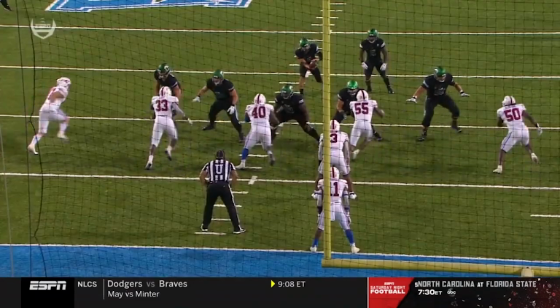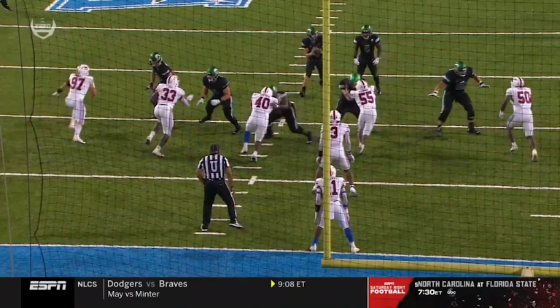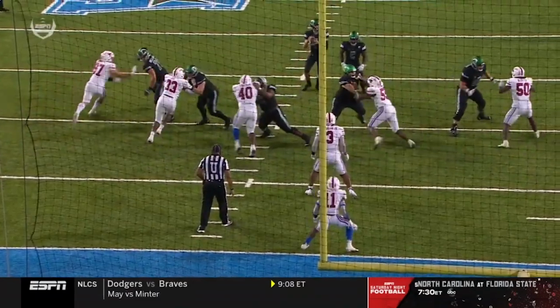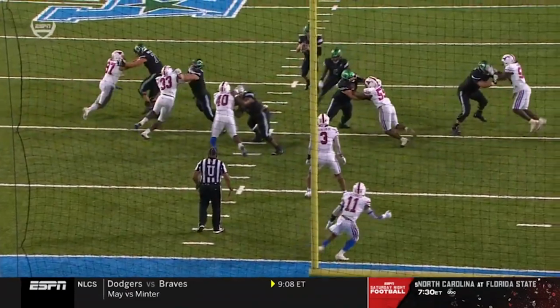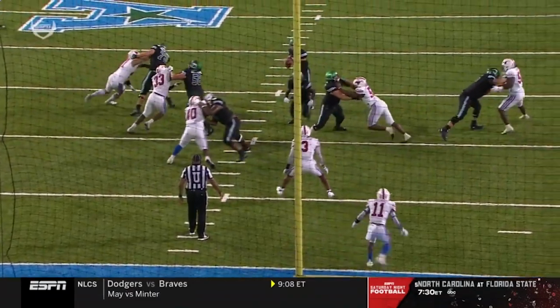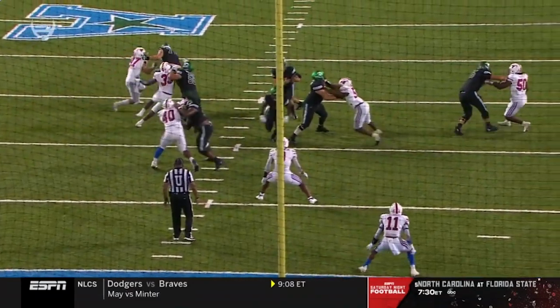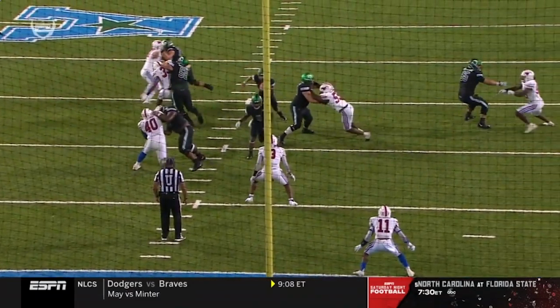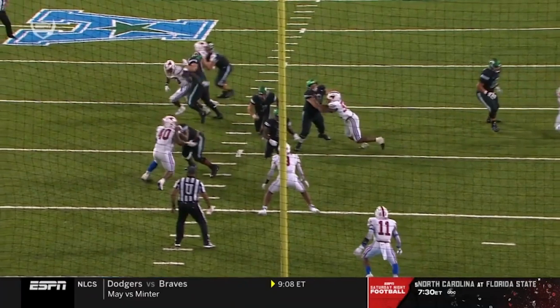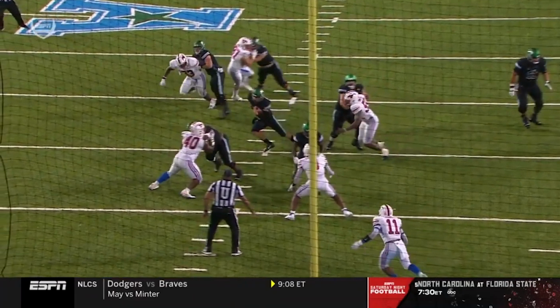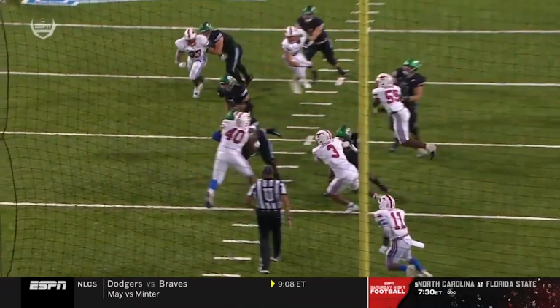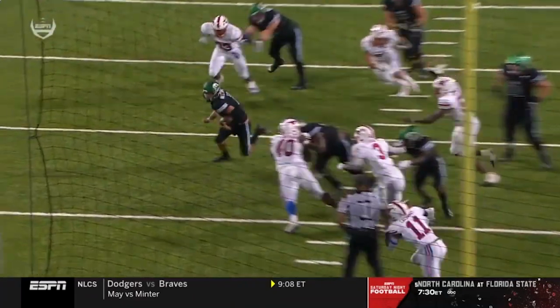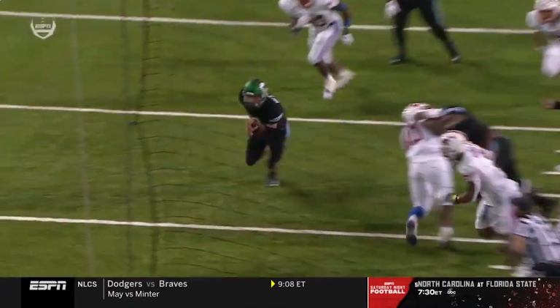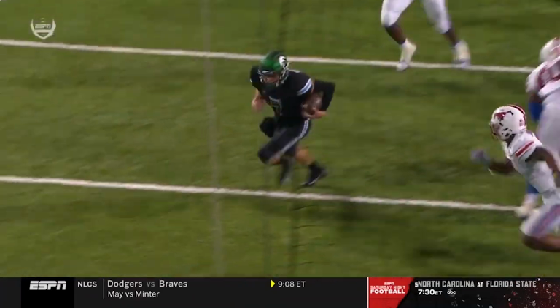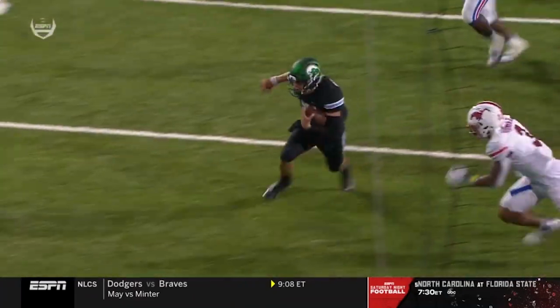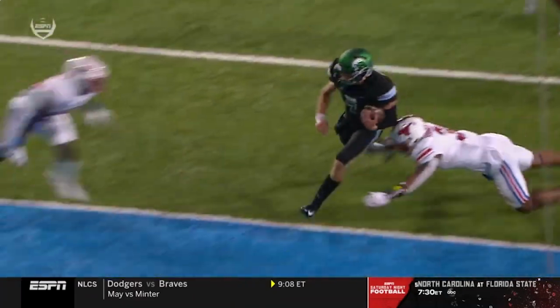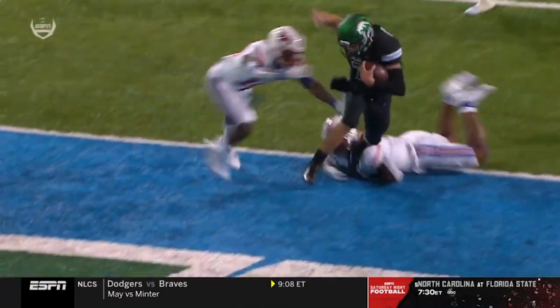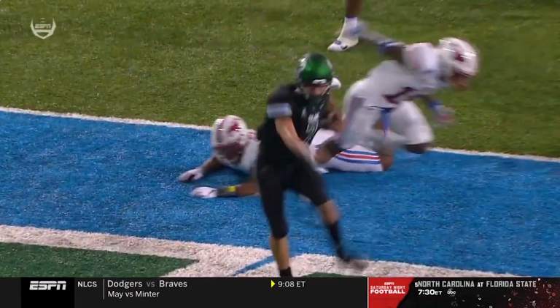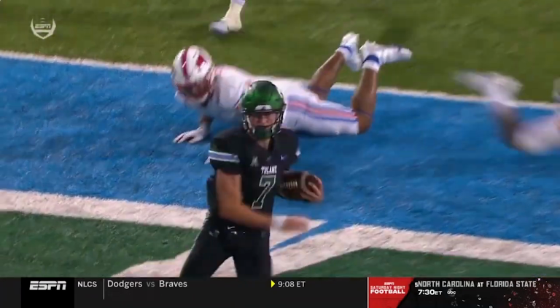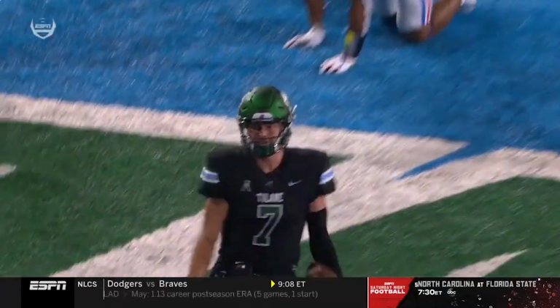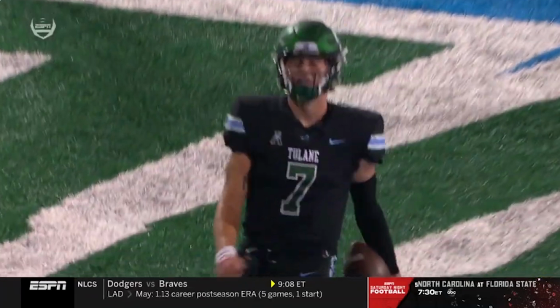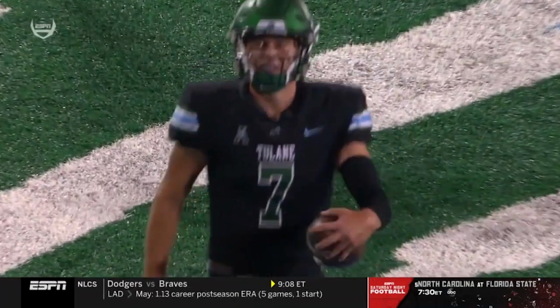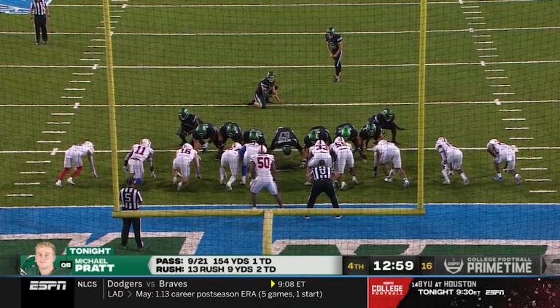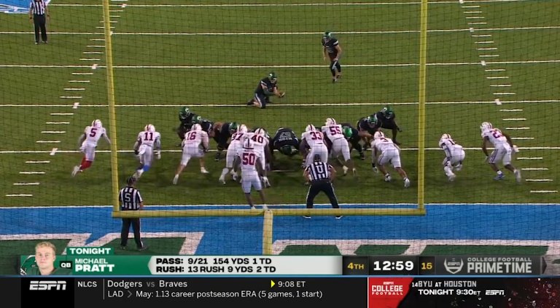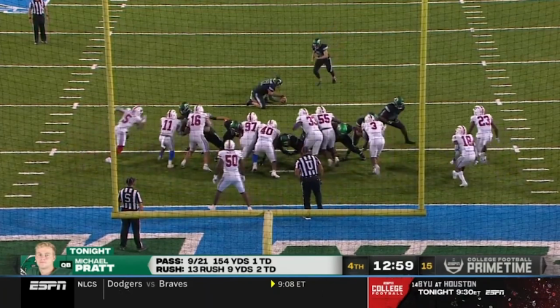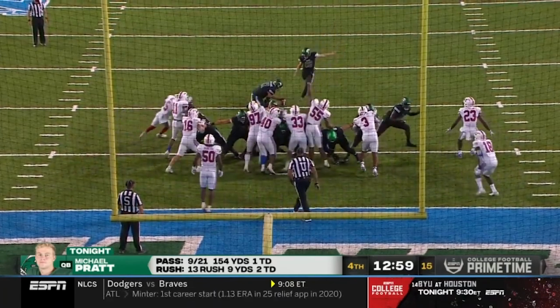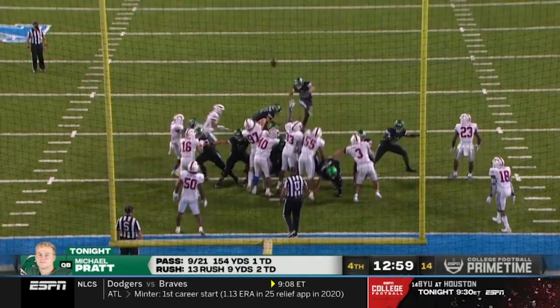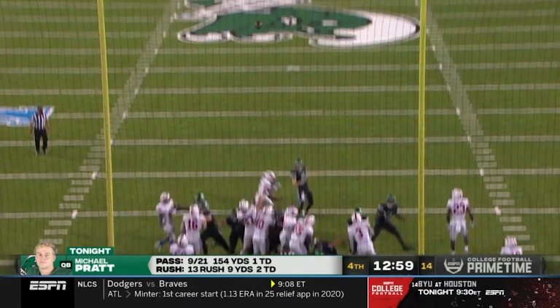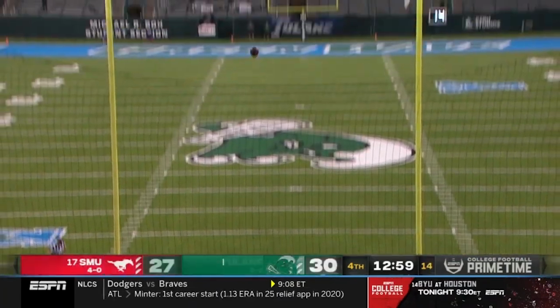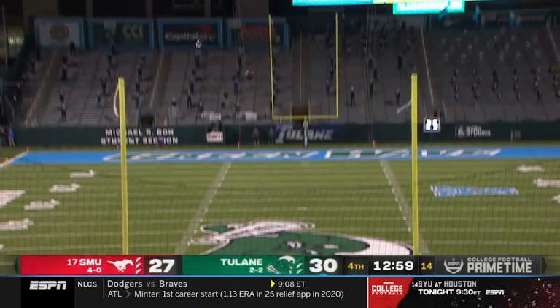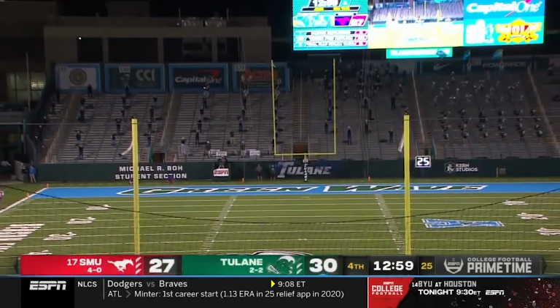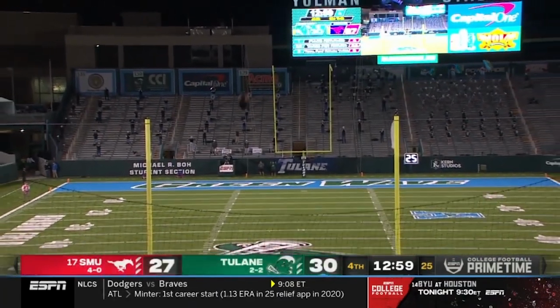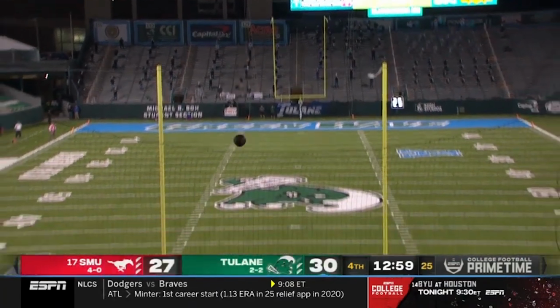Michael Pratt just says, you know what, if you're going to give me the lane I'm going to take it. That was a design run — they've been waiting for that play. Third touchdown of the day for Pratt.